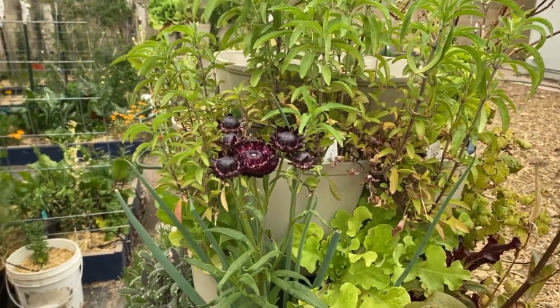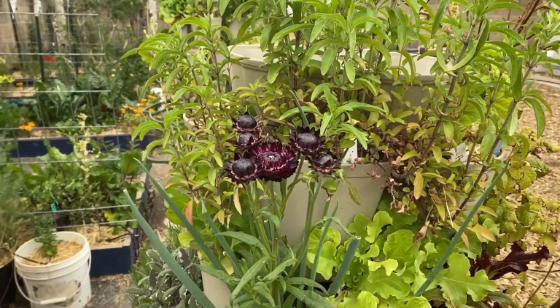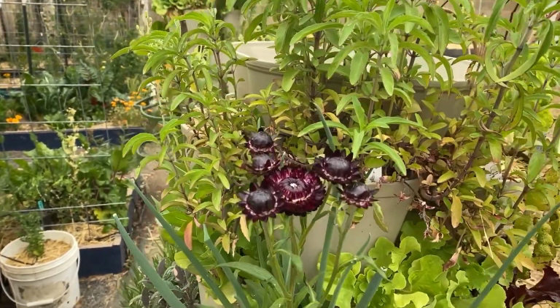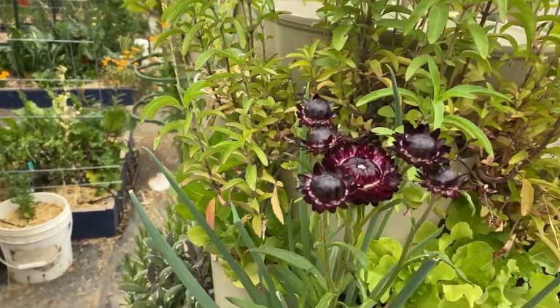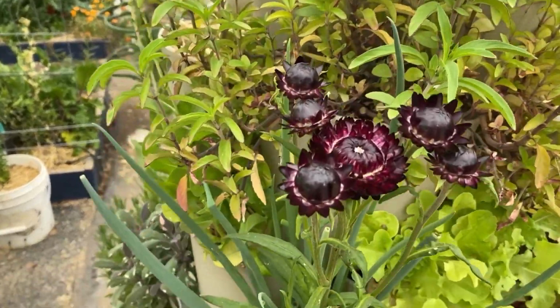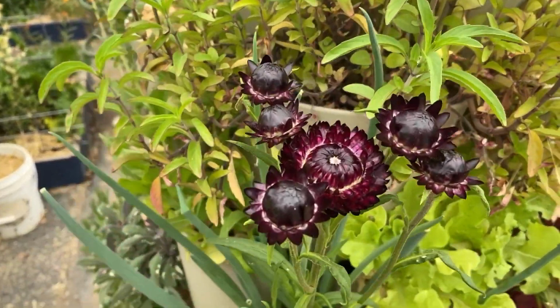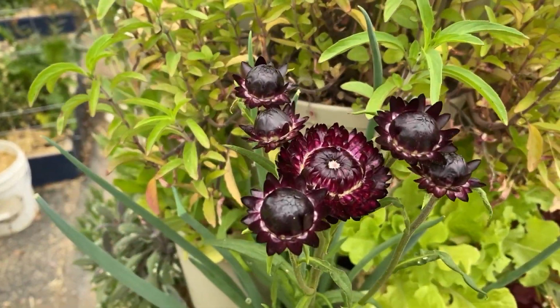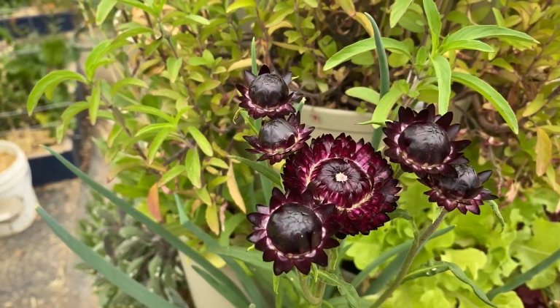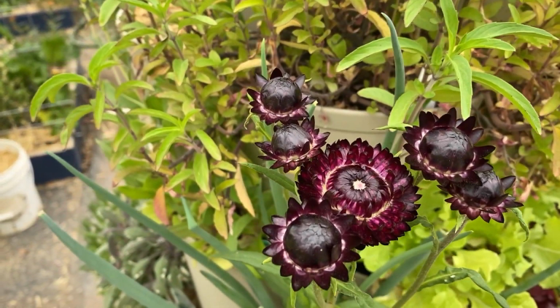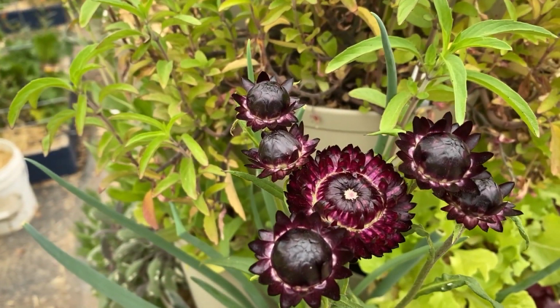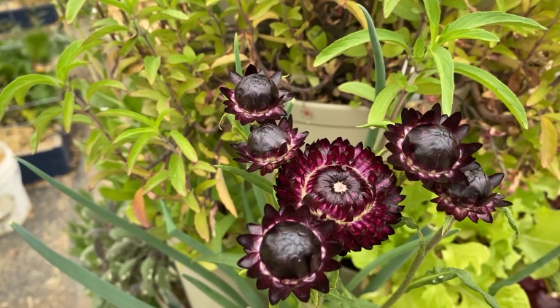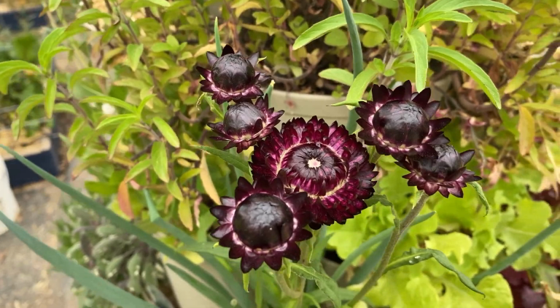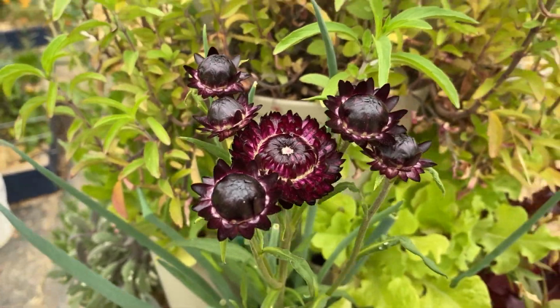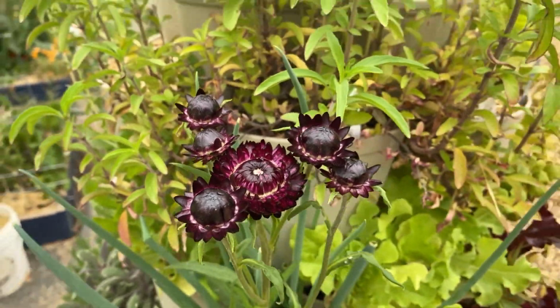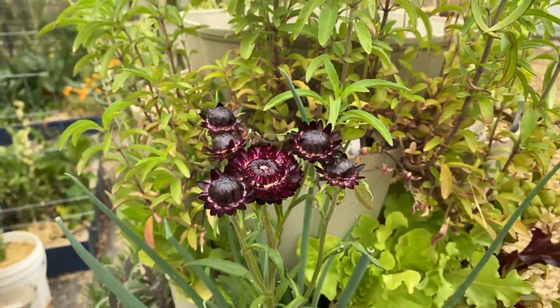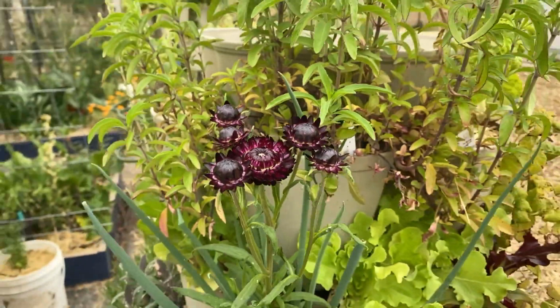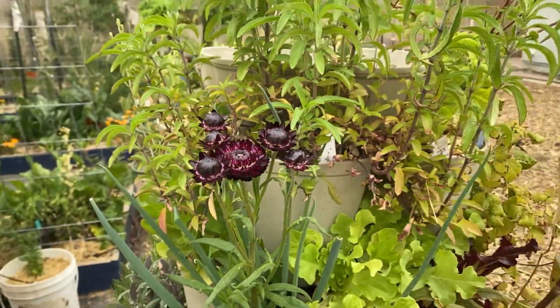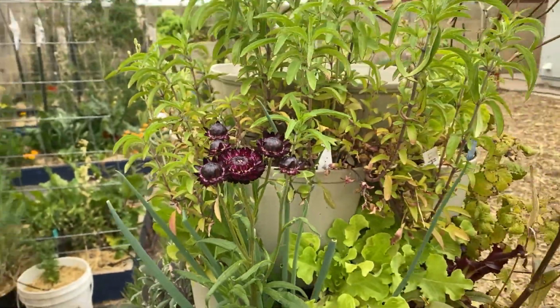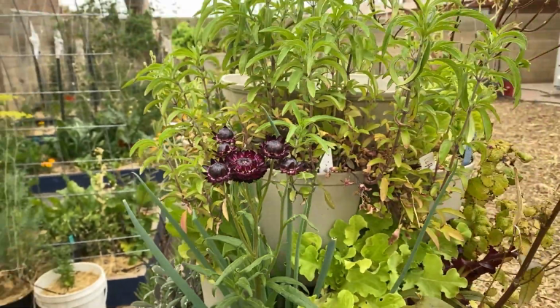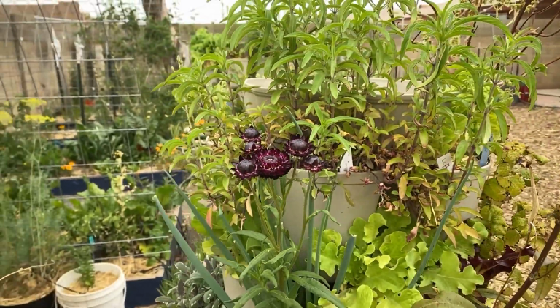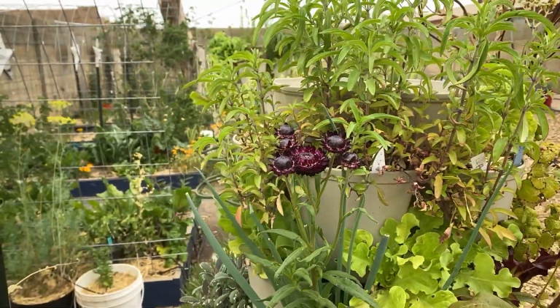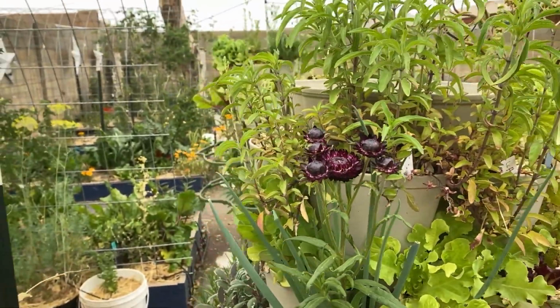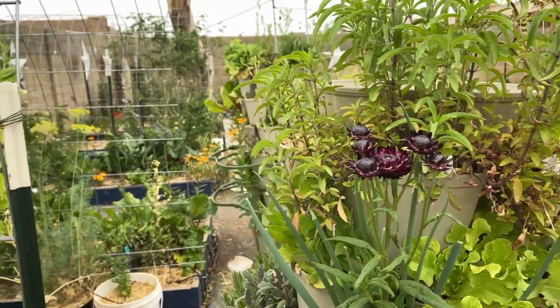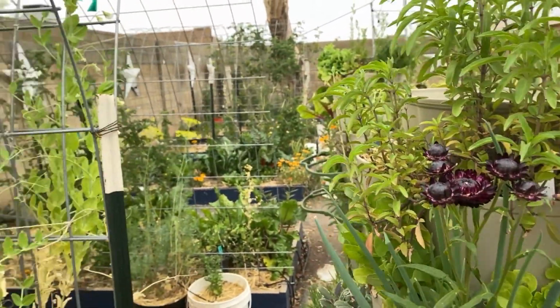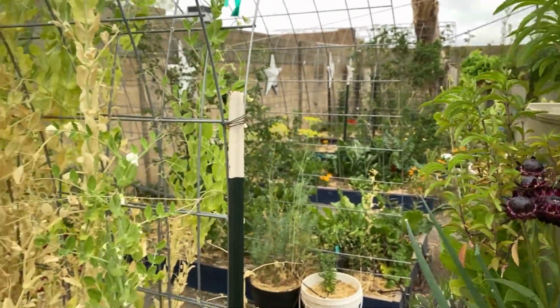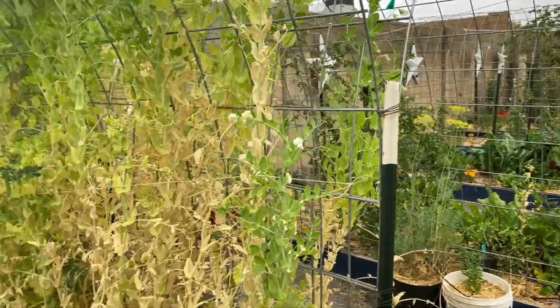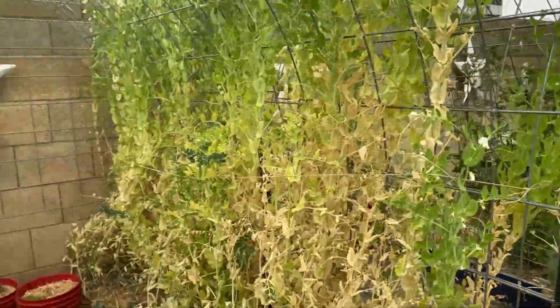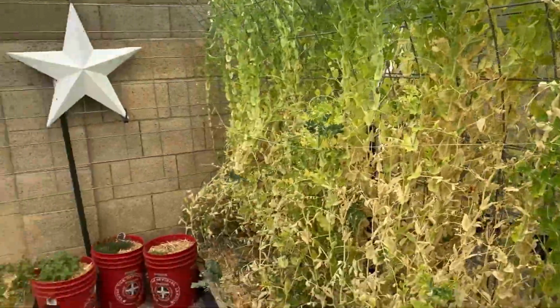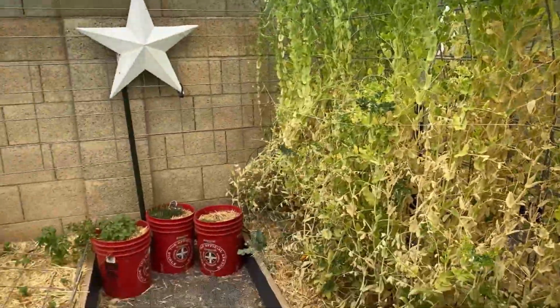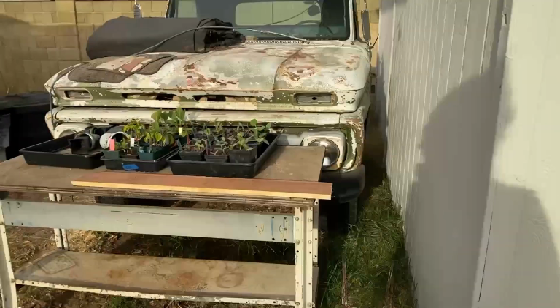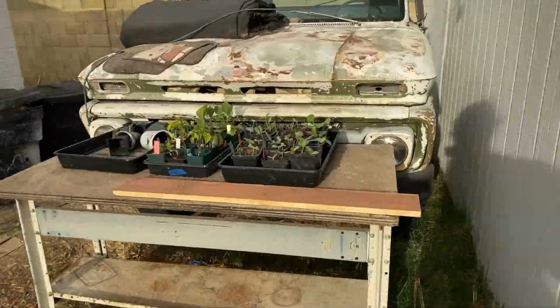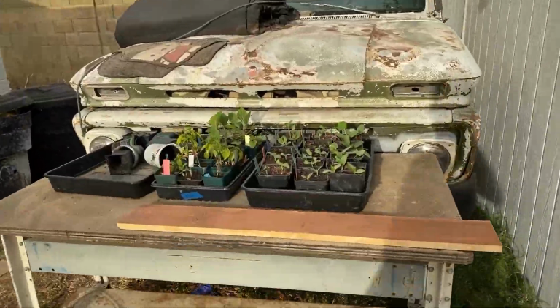Hi, this is Stephanie with Growing with the Wood Pile, and this is the 1st of April Garden Tour. We're going to start over here on the potting bench.